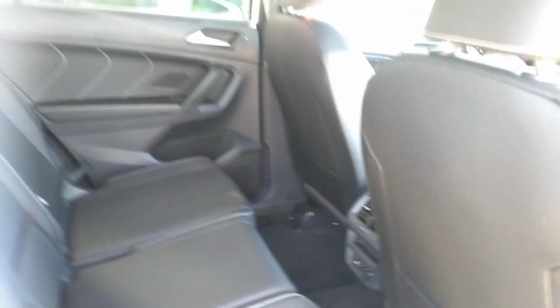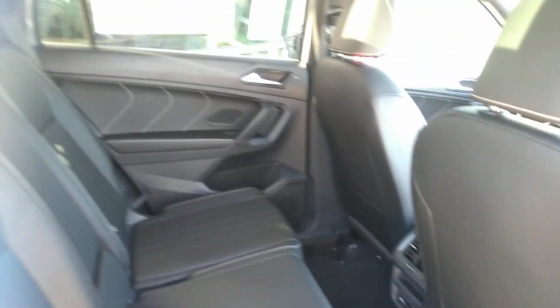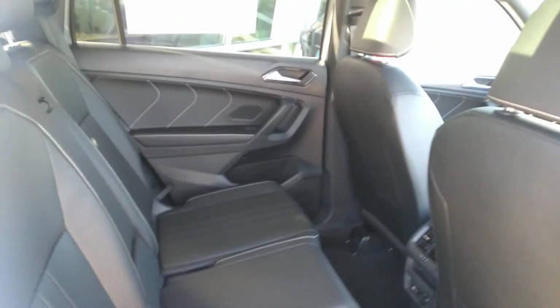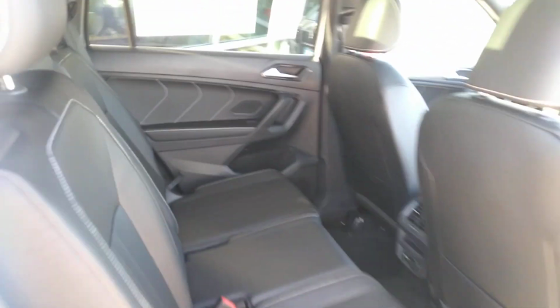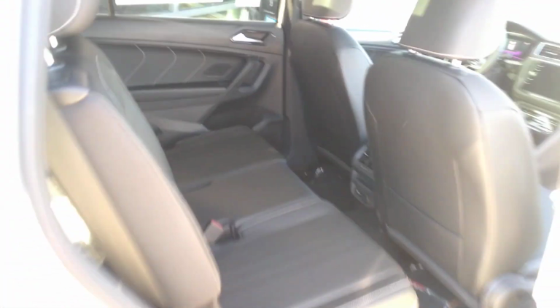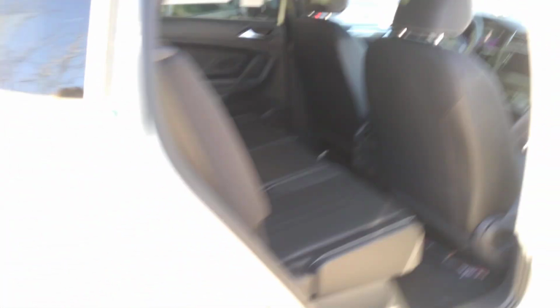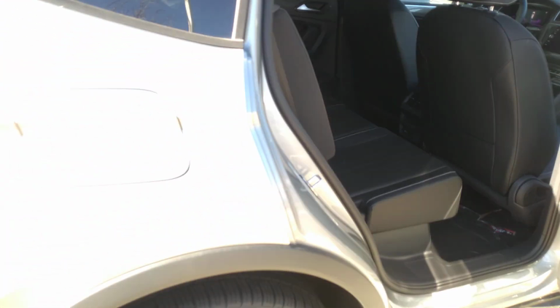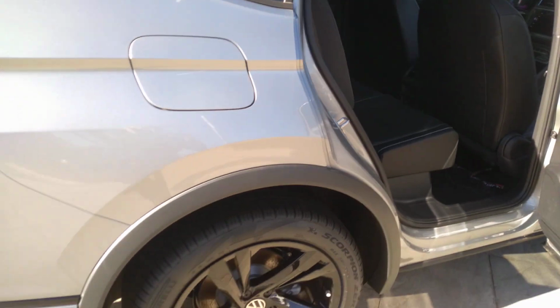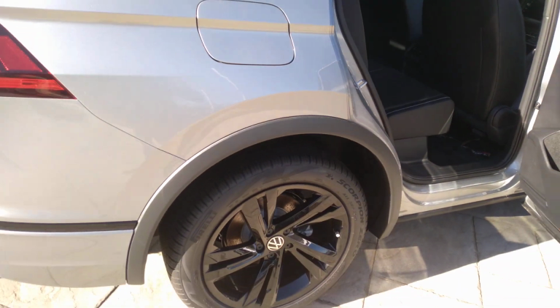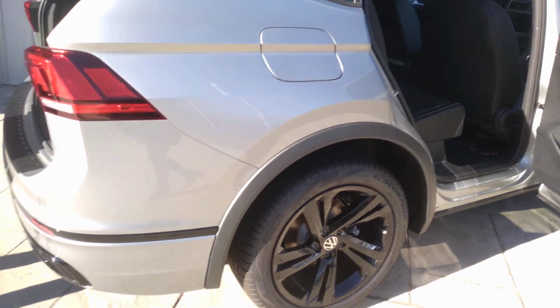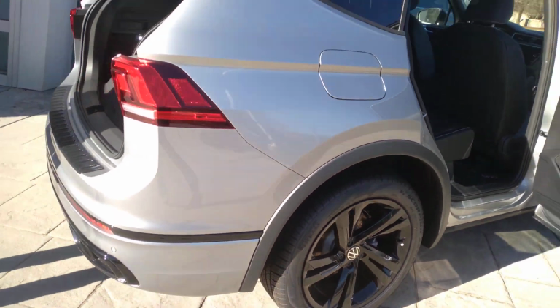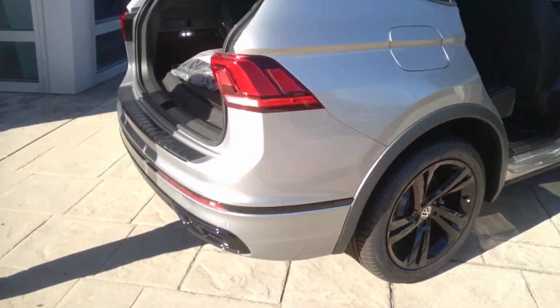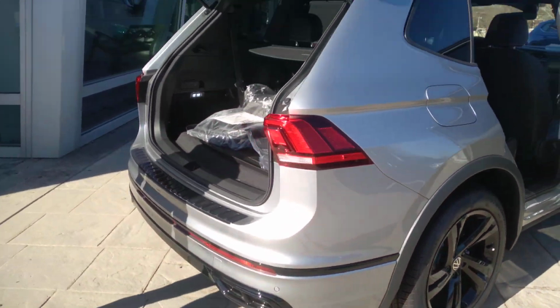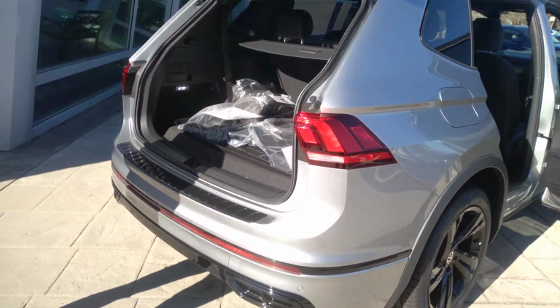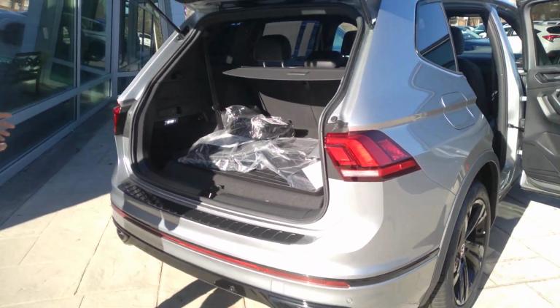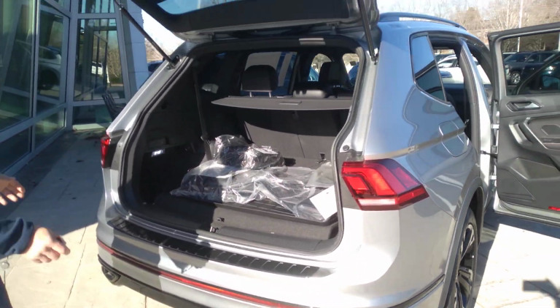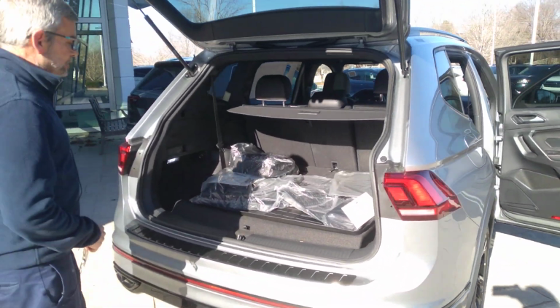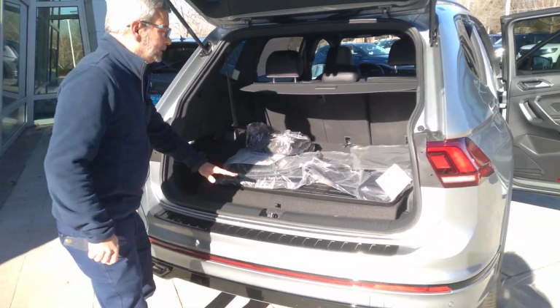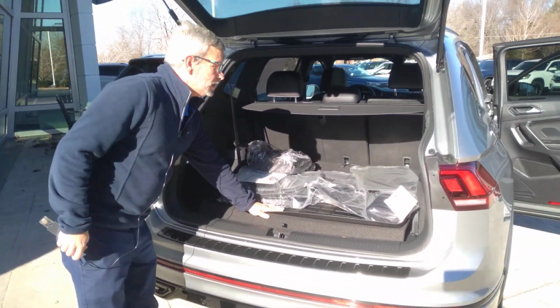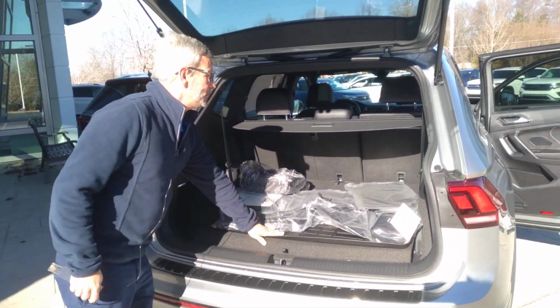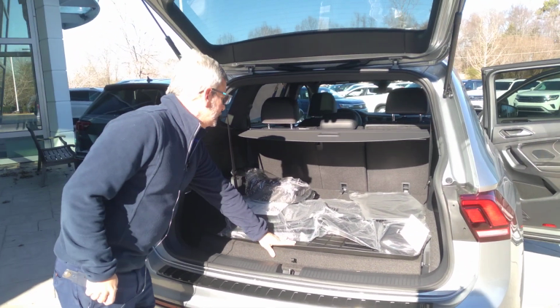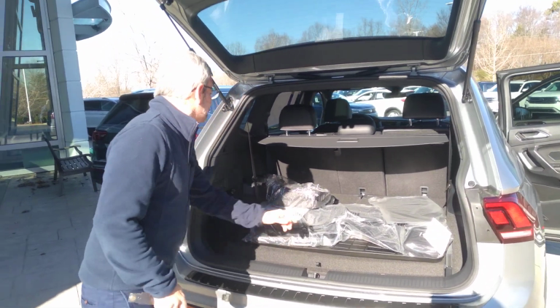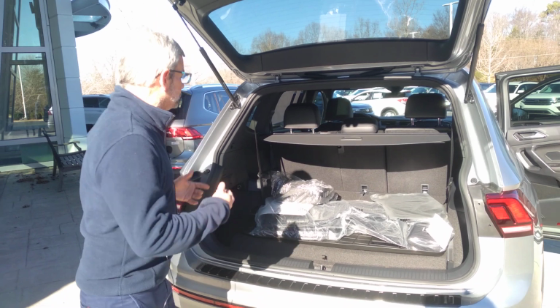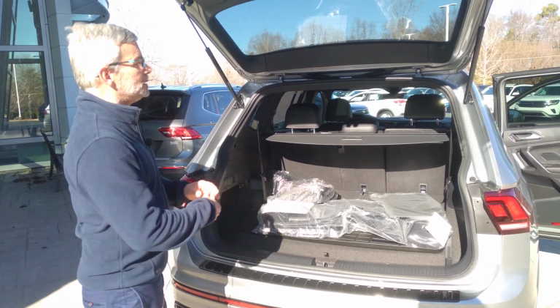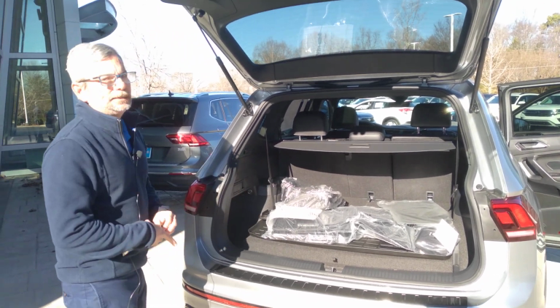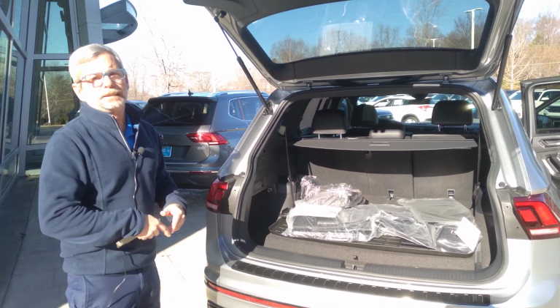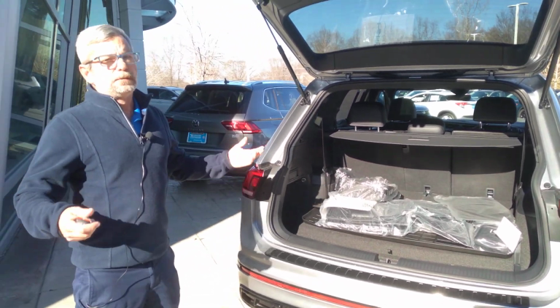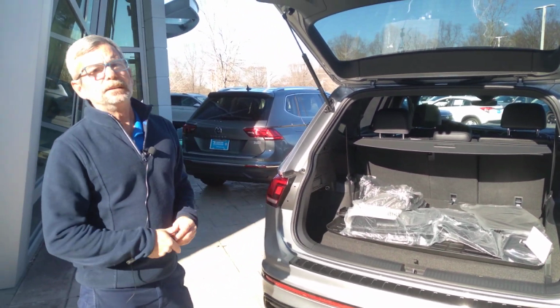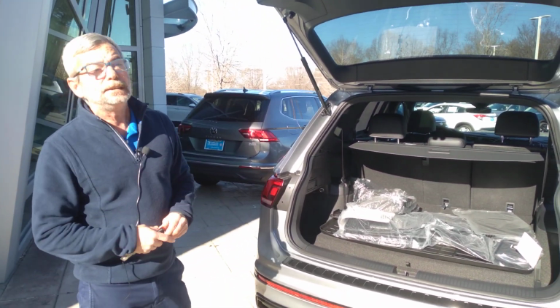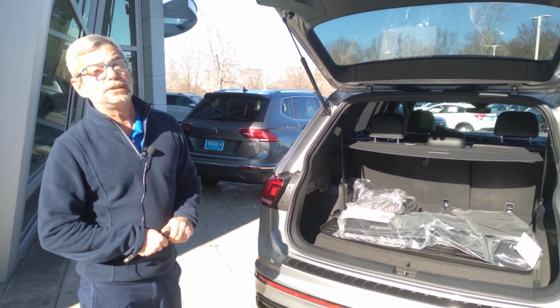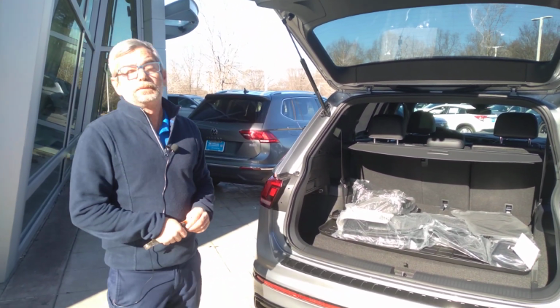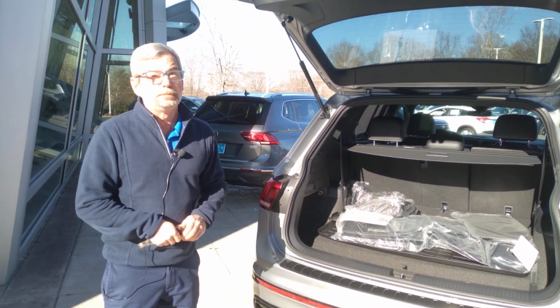Right now we have it down. To get all-weather mats, body protection, three years maintenance, four years, 50,000 bumper to bumper.